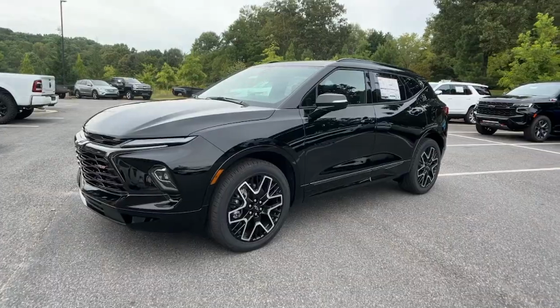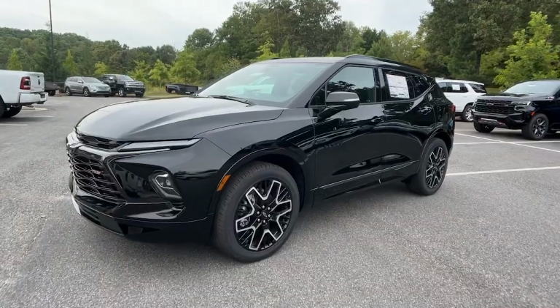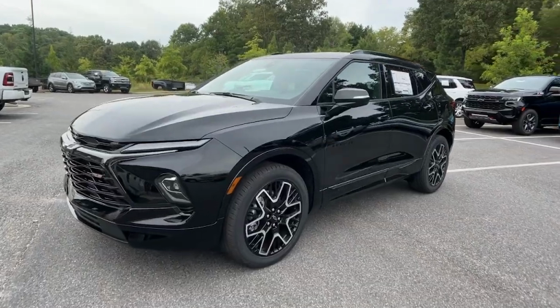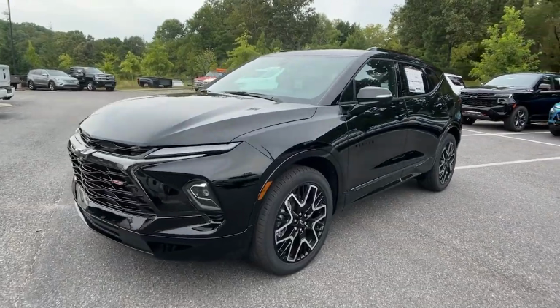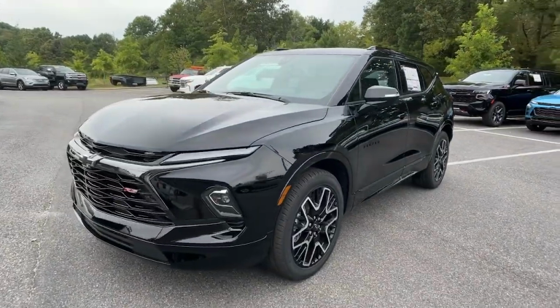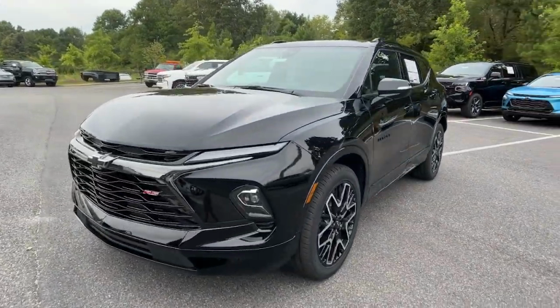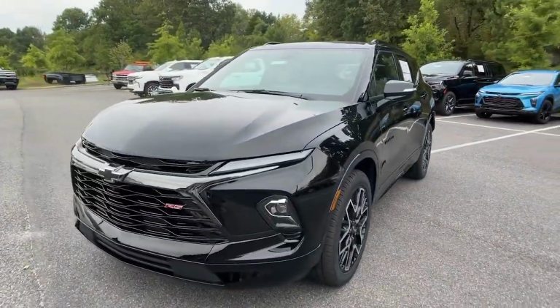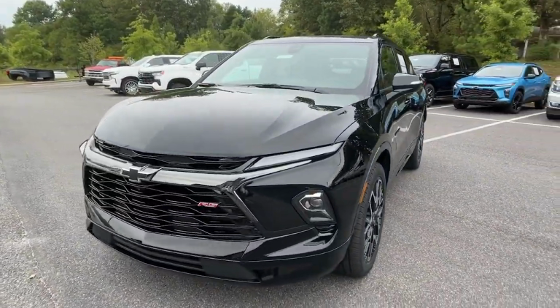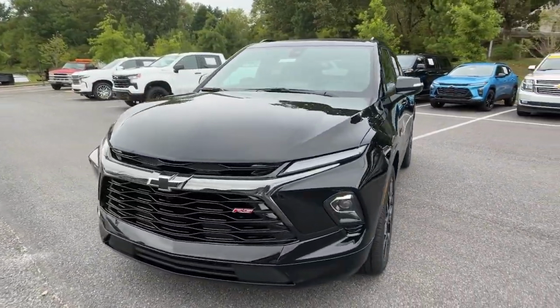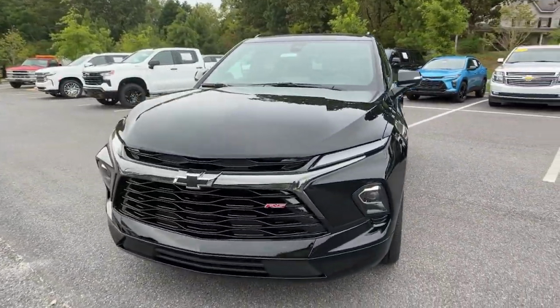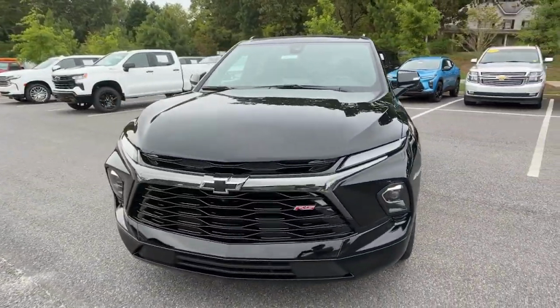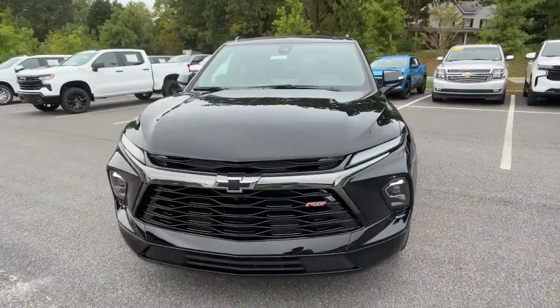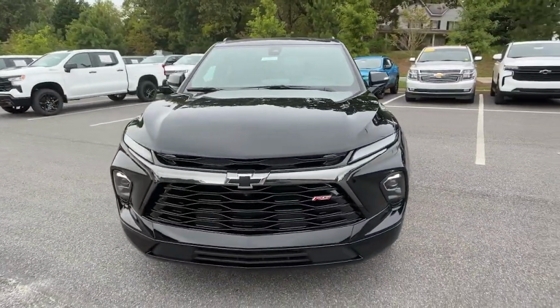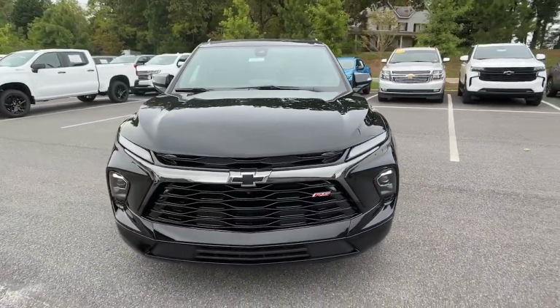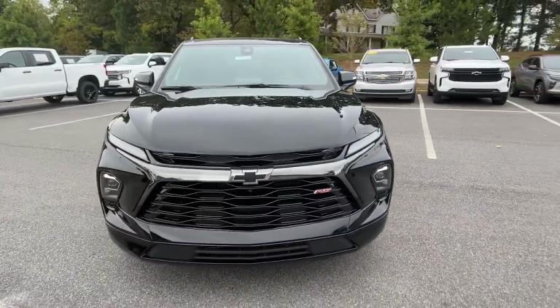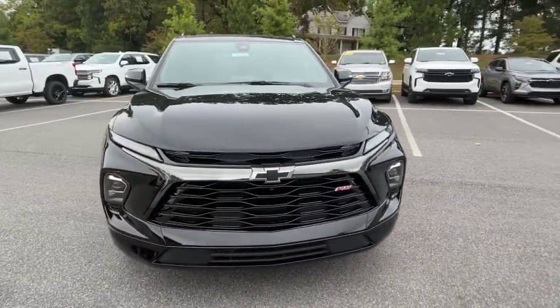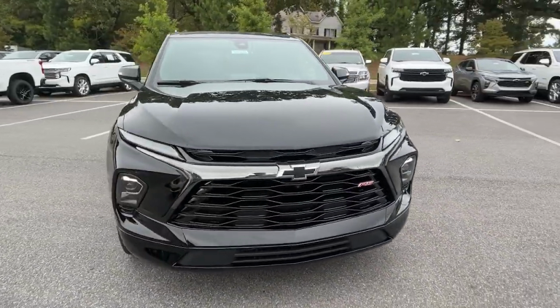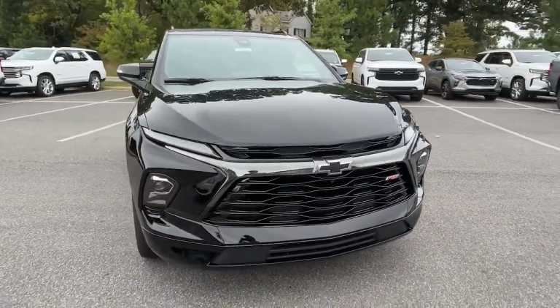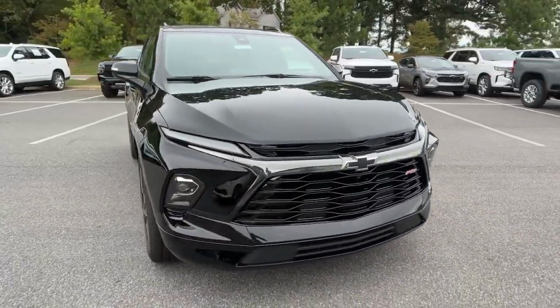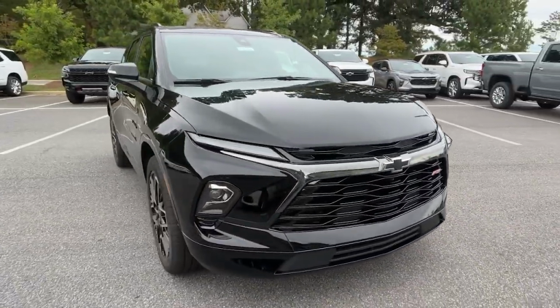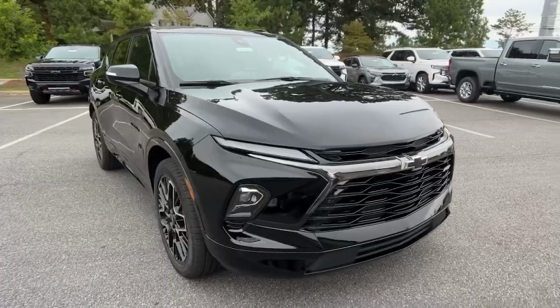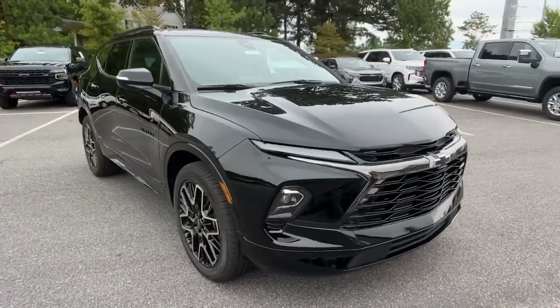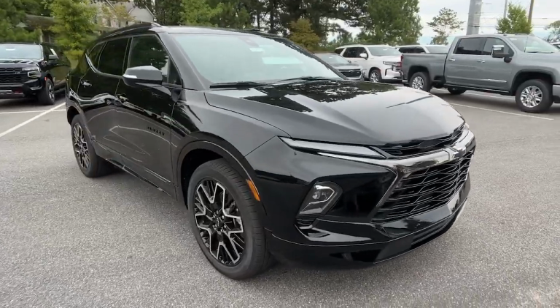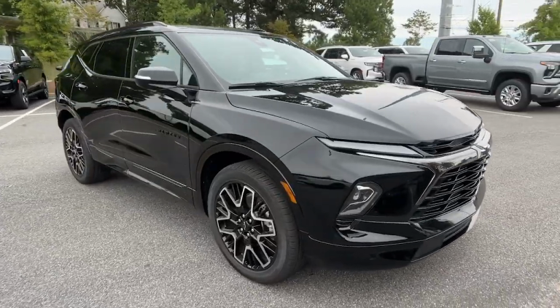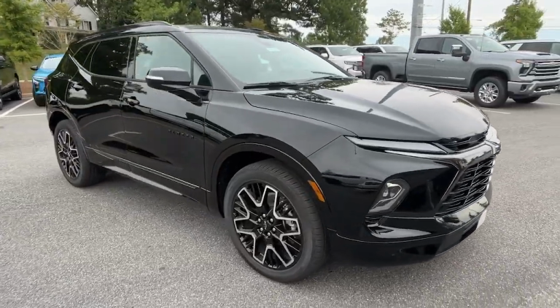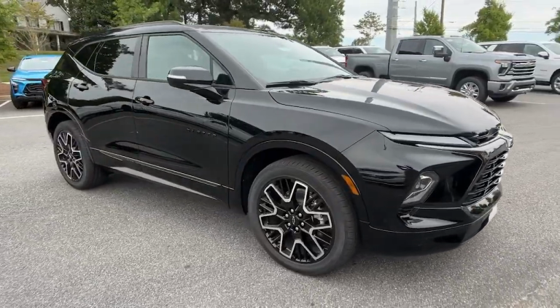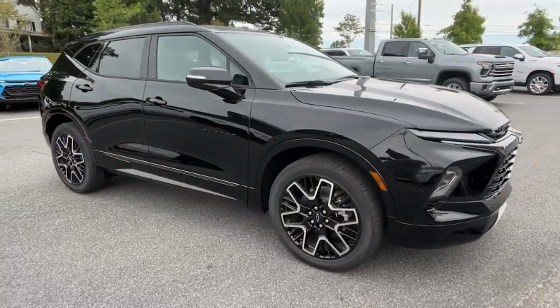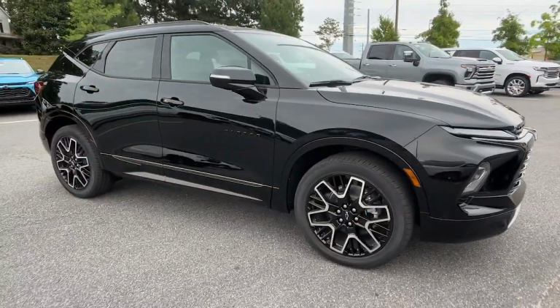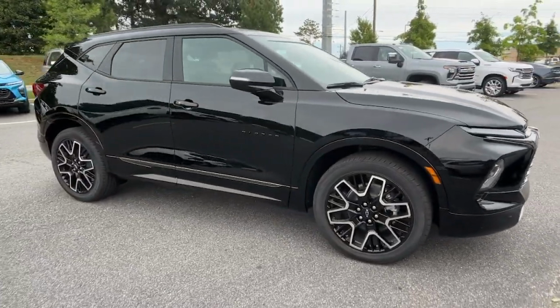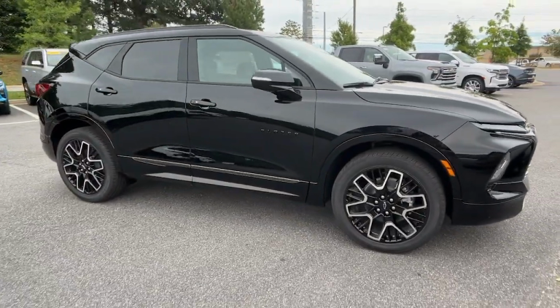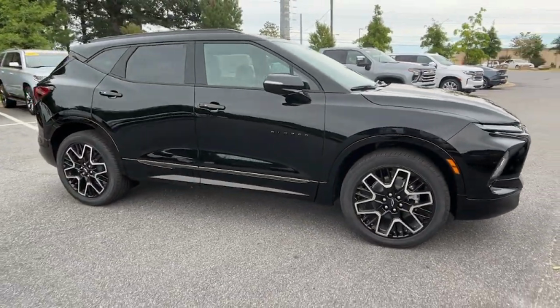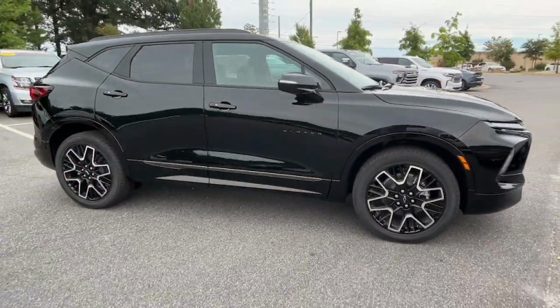Hop into the 2025 Chevrolet Blazer. Make the drive in comfort and sporty style in this well-equipped Blazer.